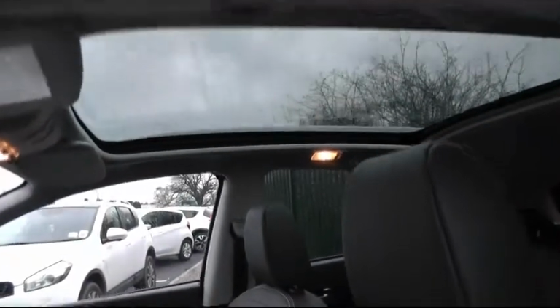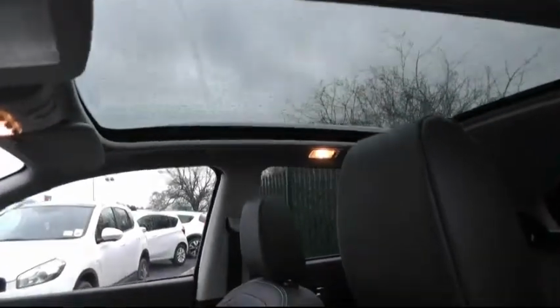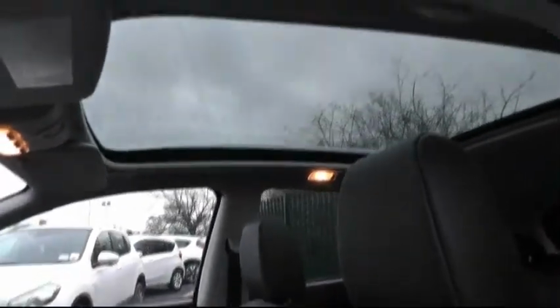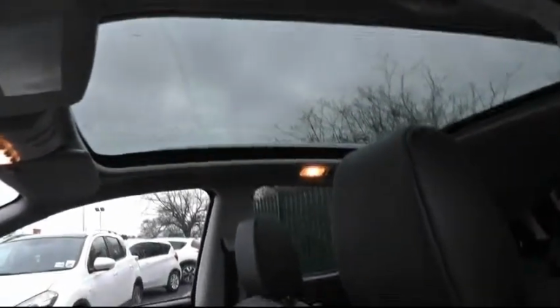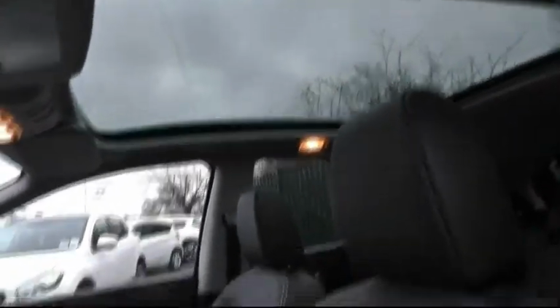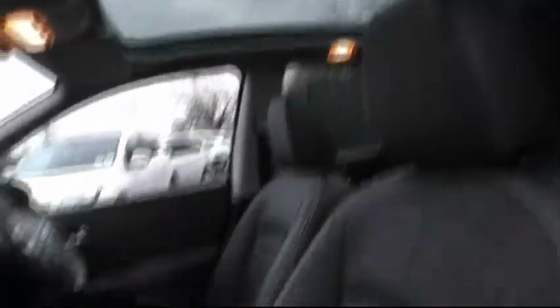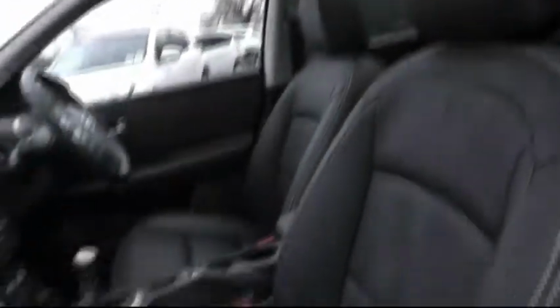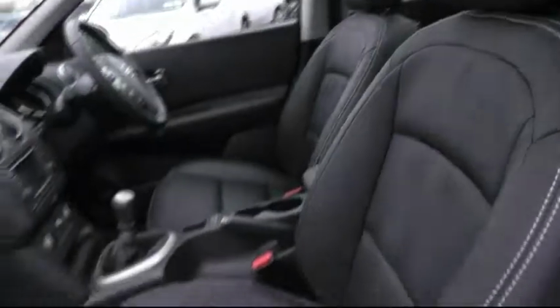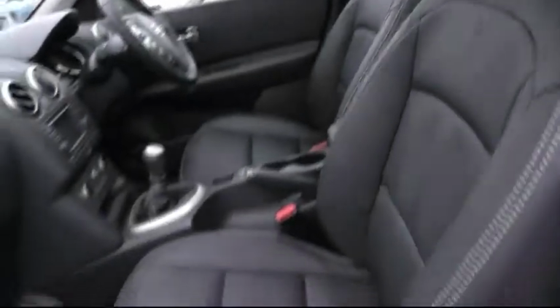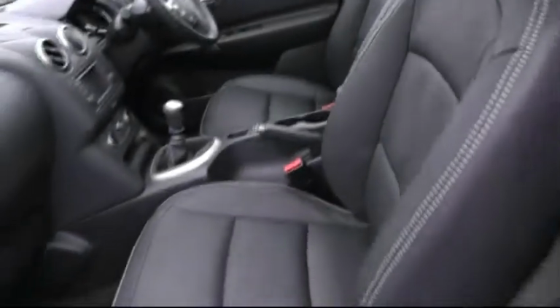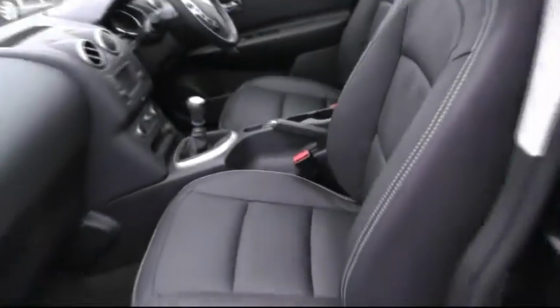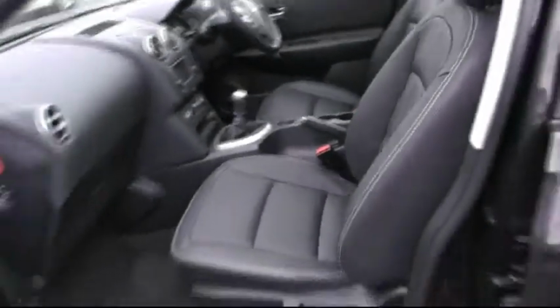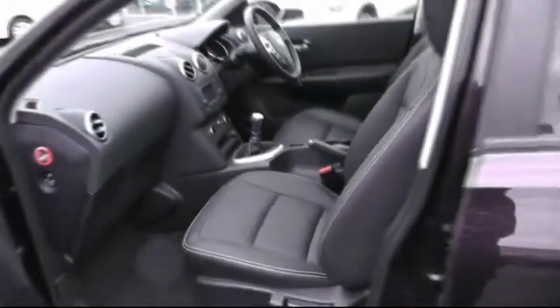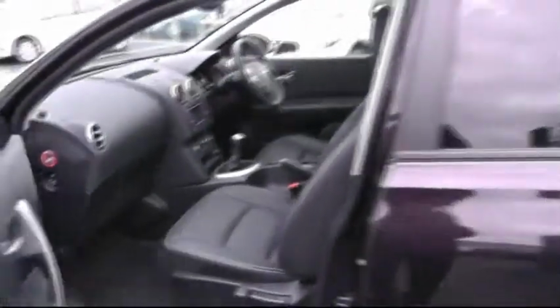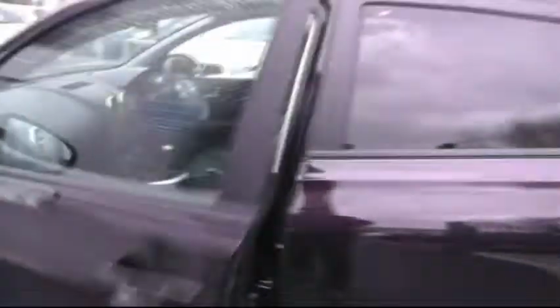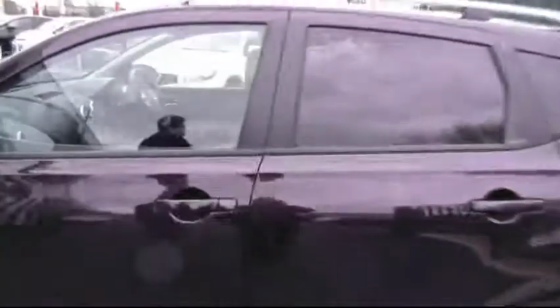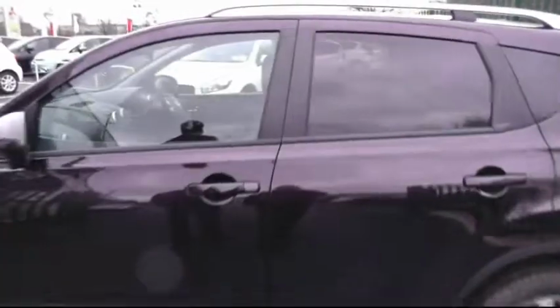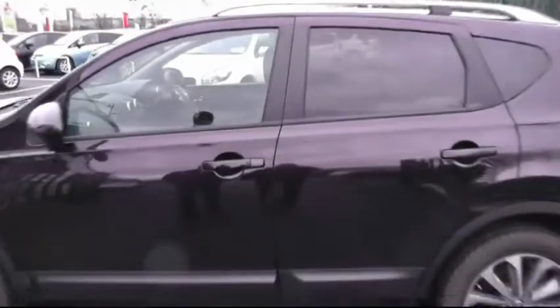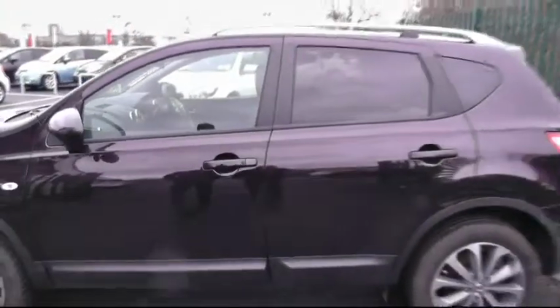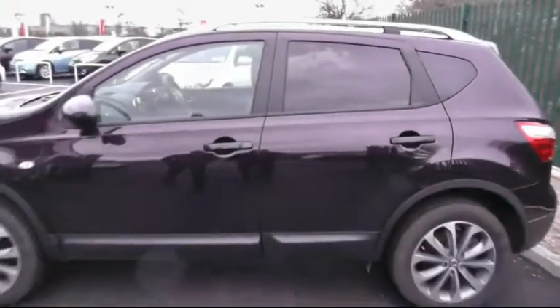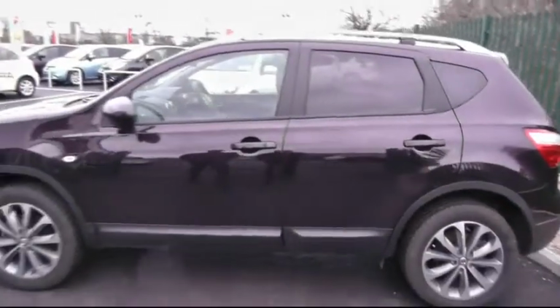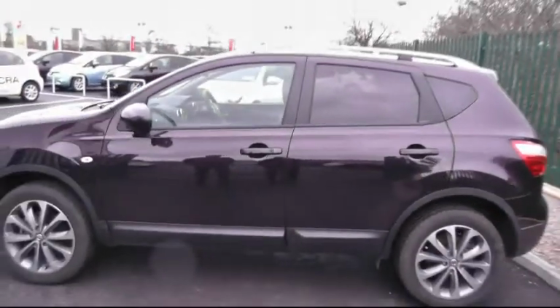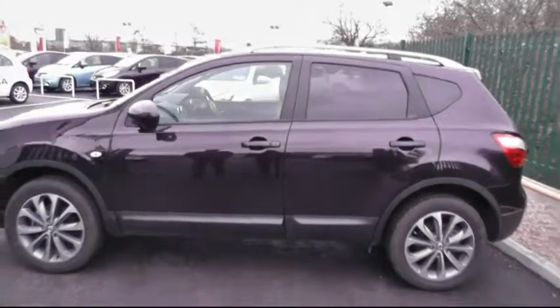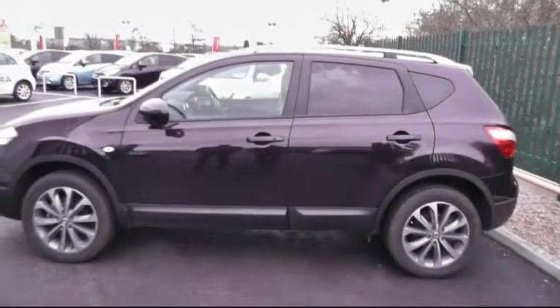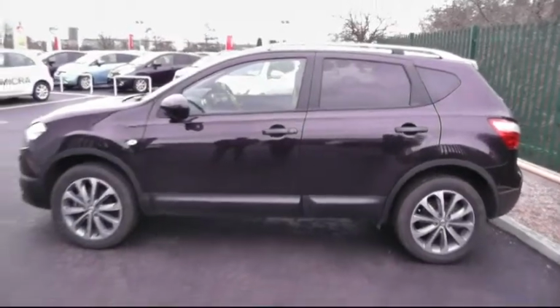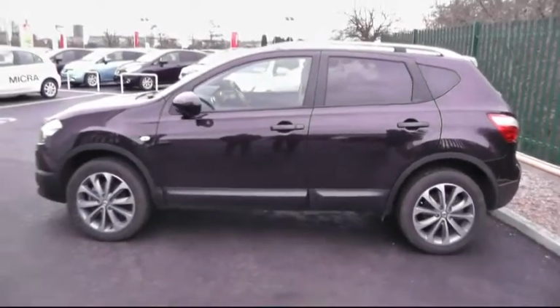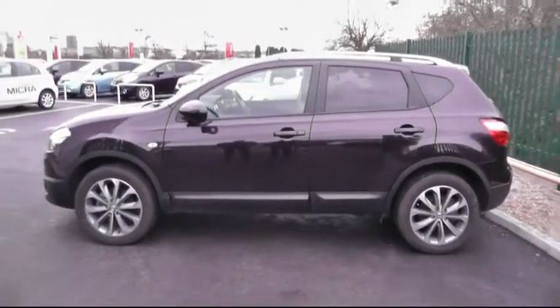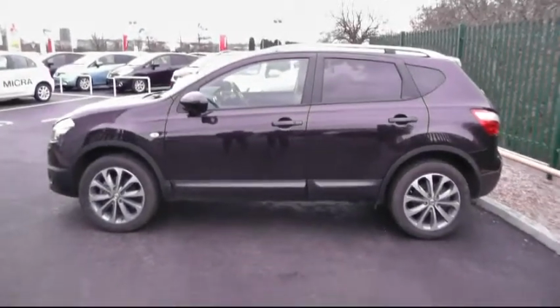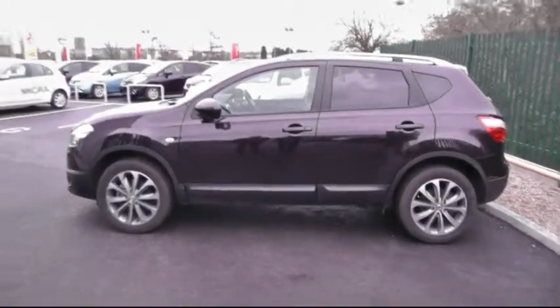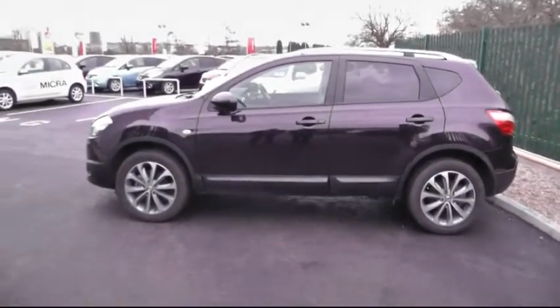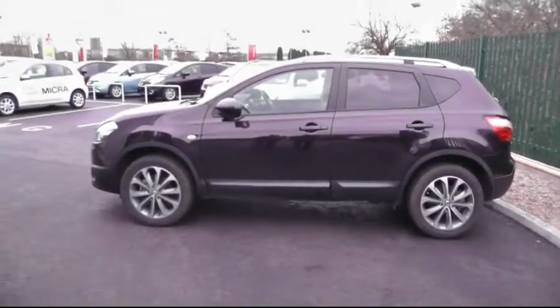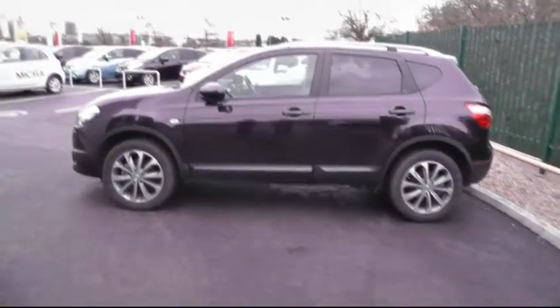For further information on this vehicle, please give us a call on 01543 506216, or simply visit us at Brindley Nissan, Delta Way, Cannock, WS11 0BE. Thank you.